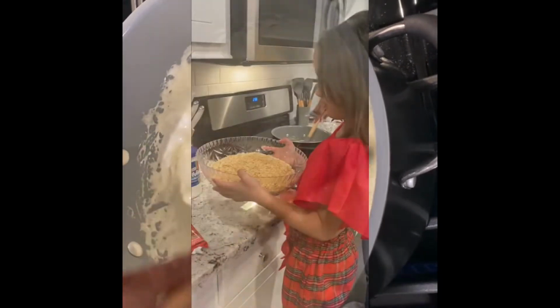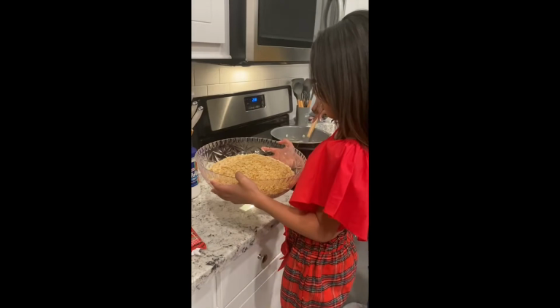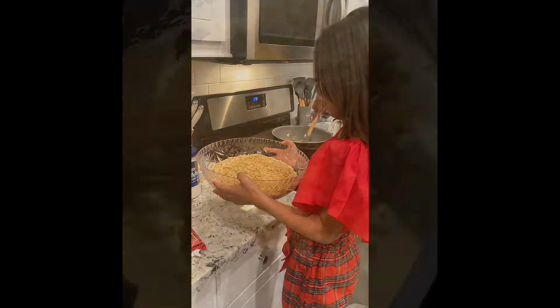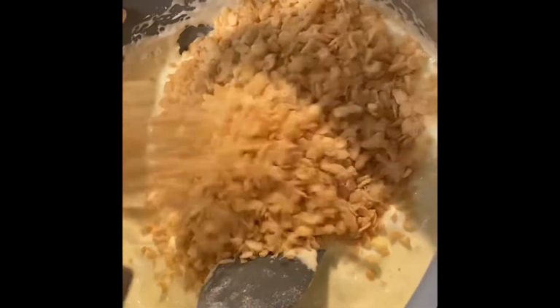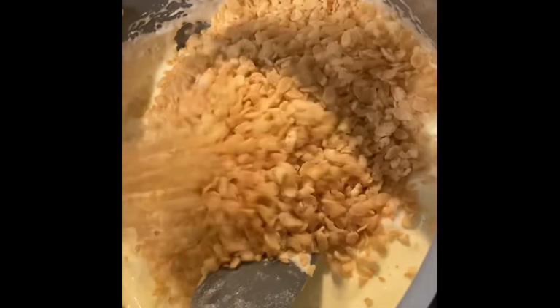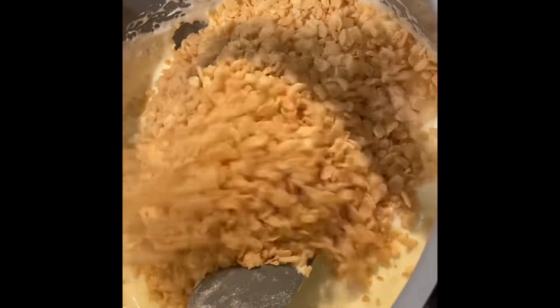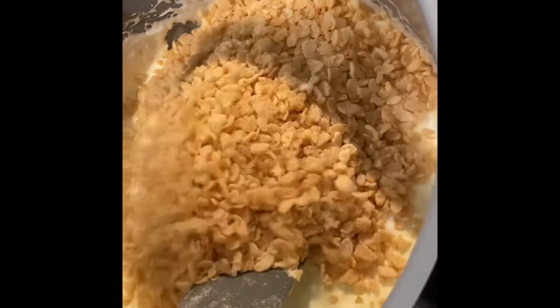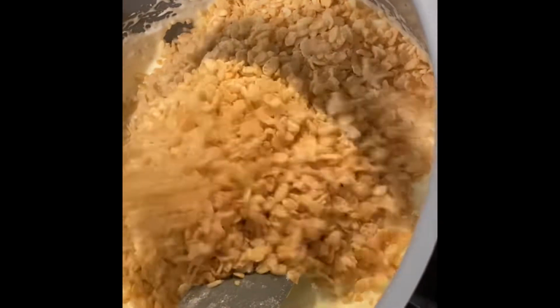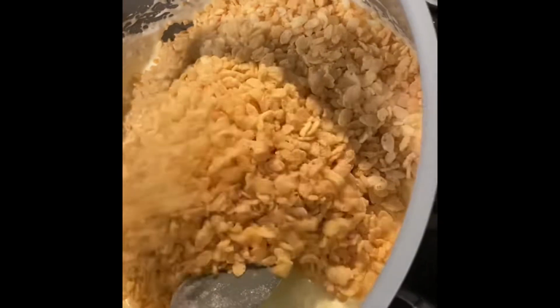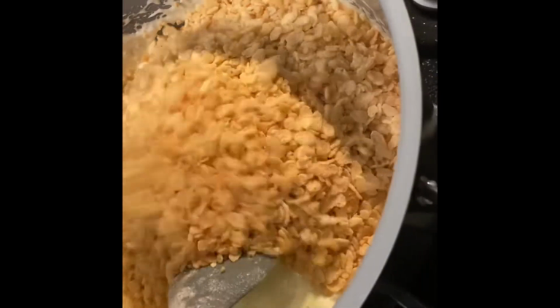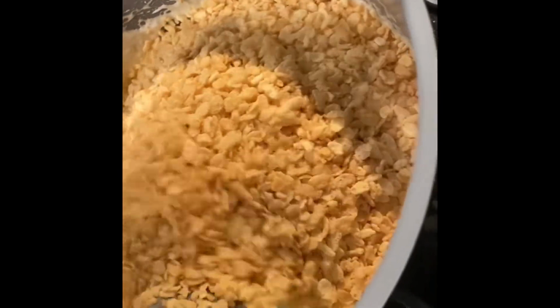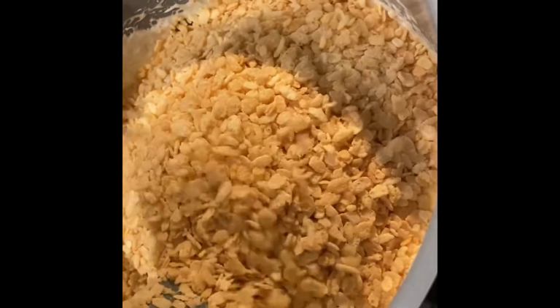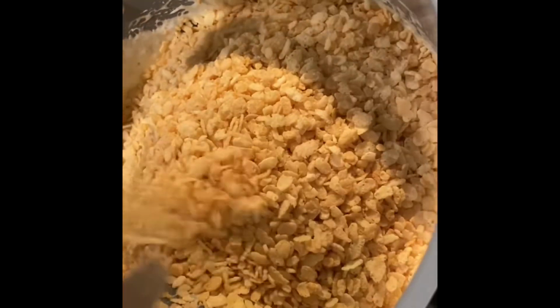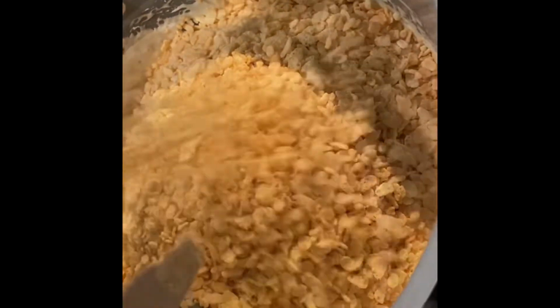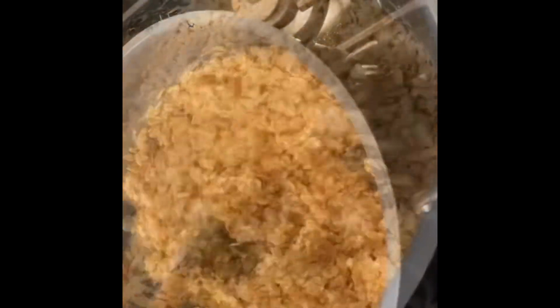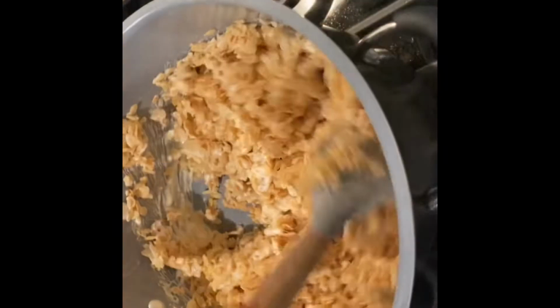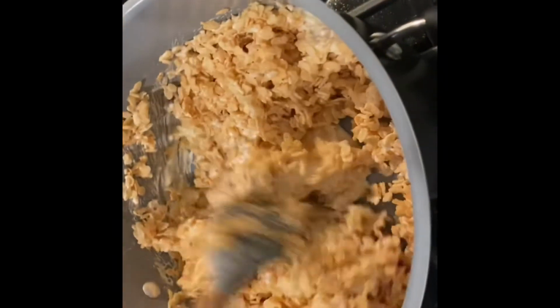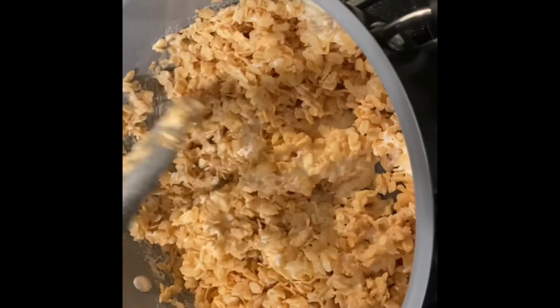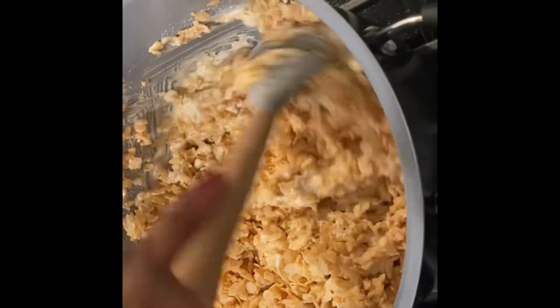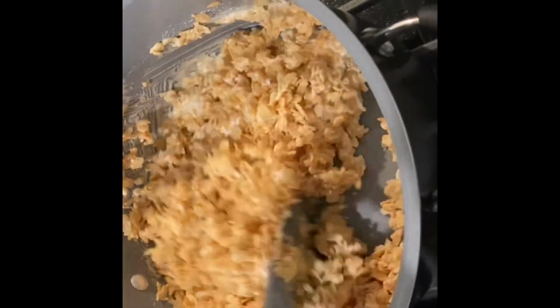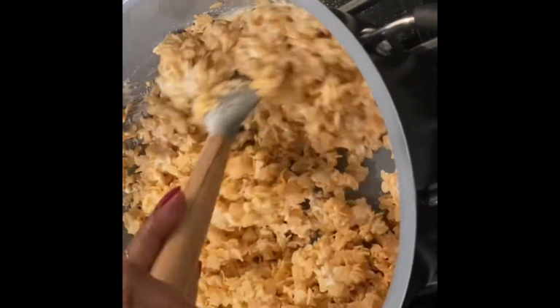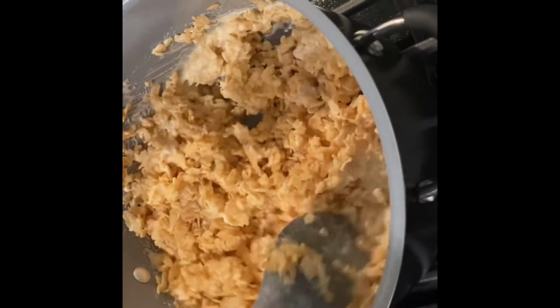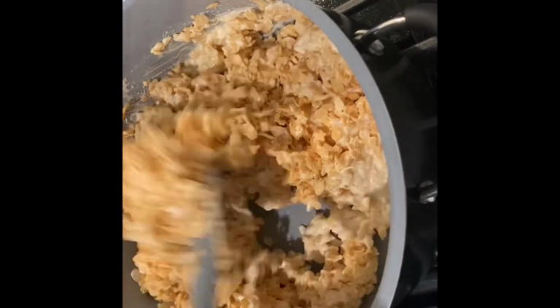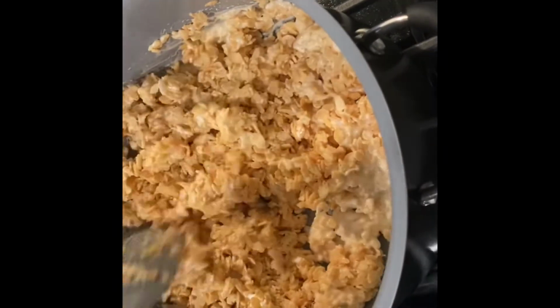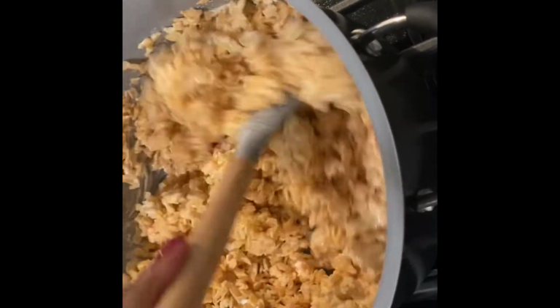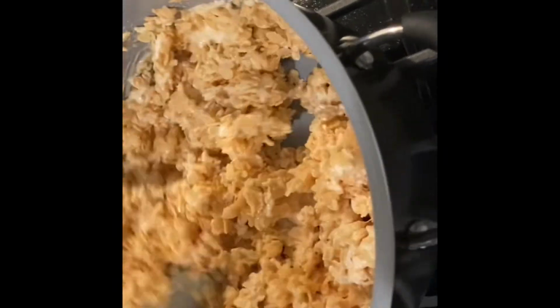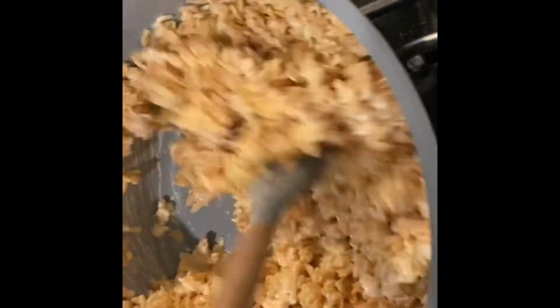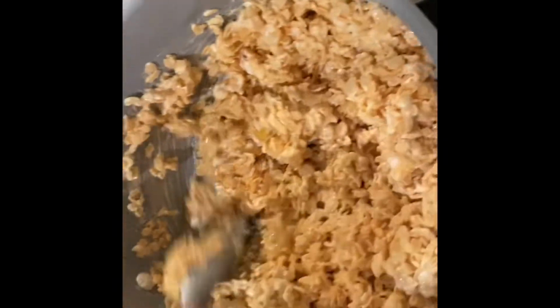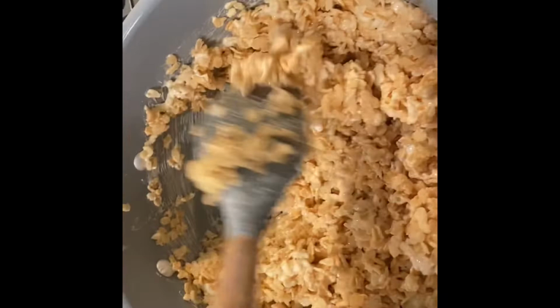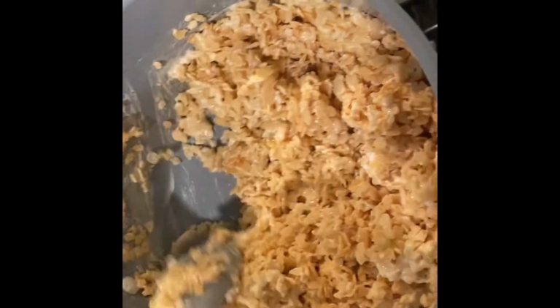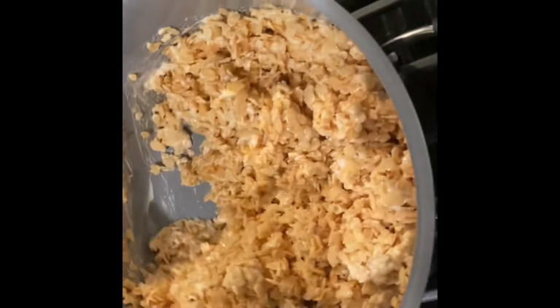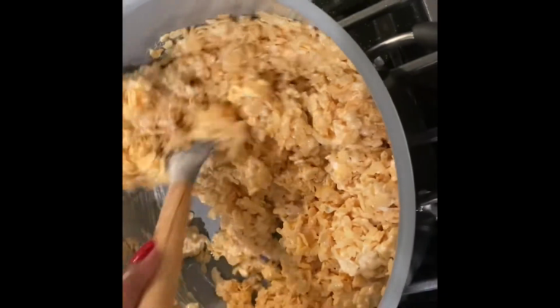Now we're adding our rice krispies — we did use half a box. And now we're just mixing the marshmallows and rice krispies together.